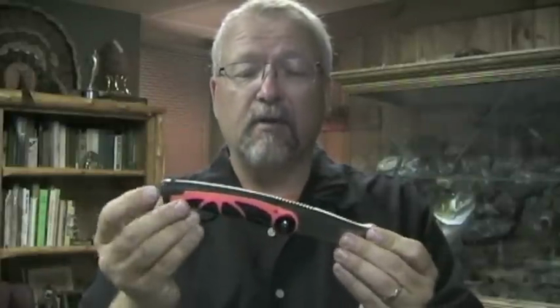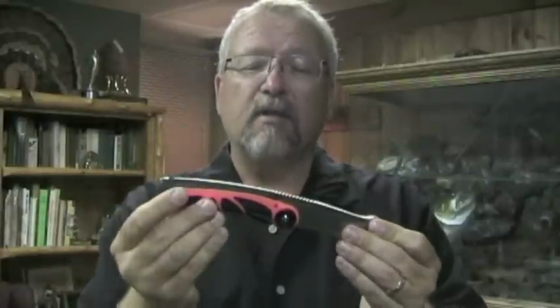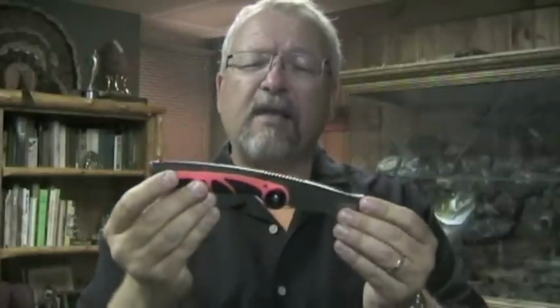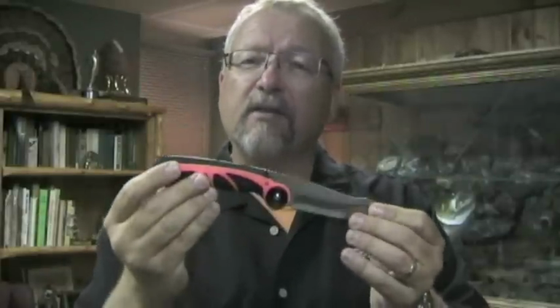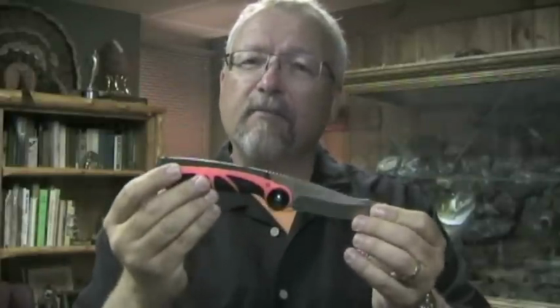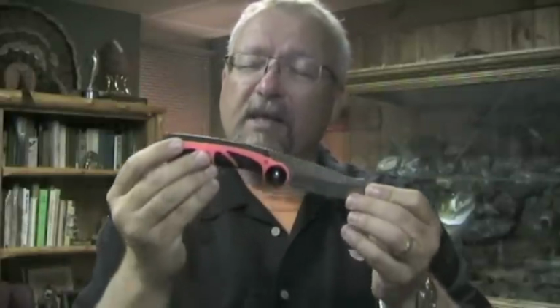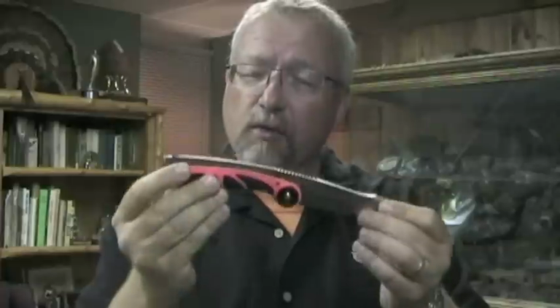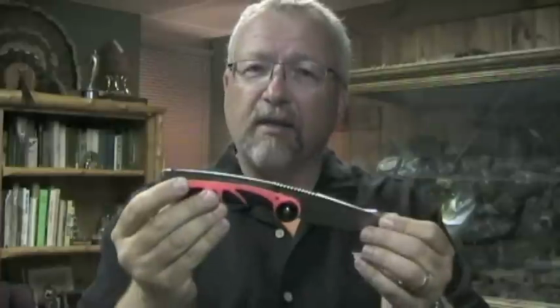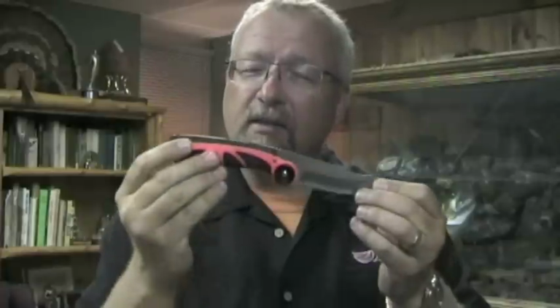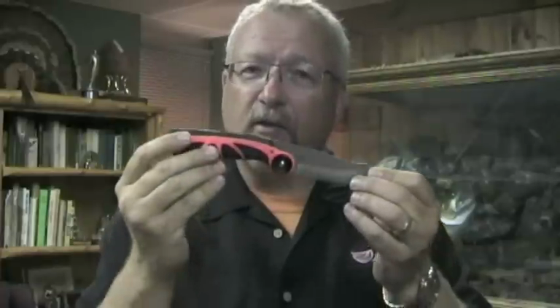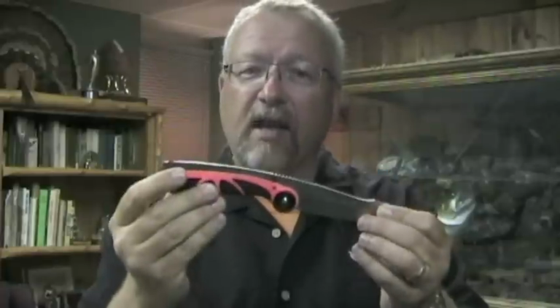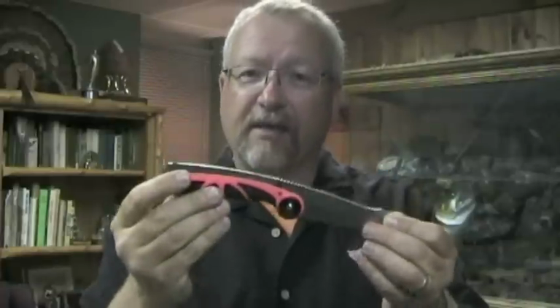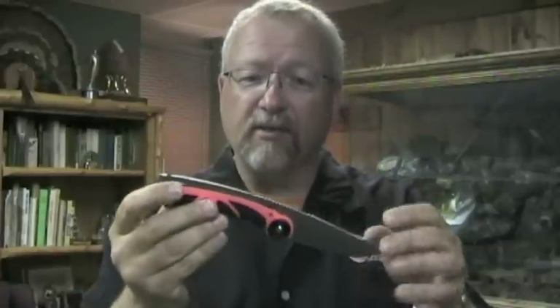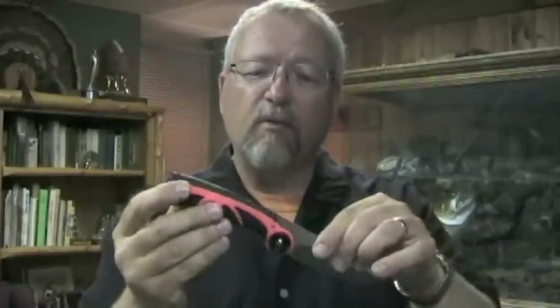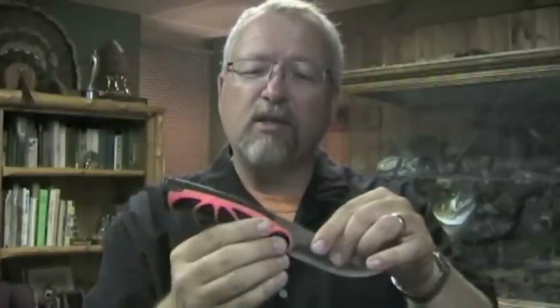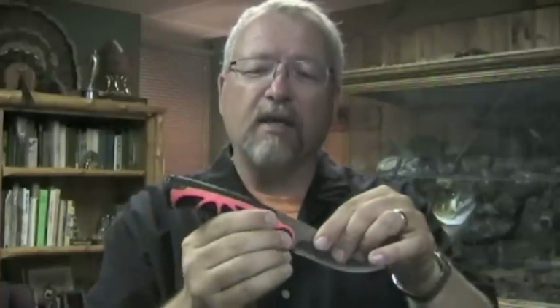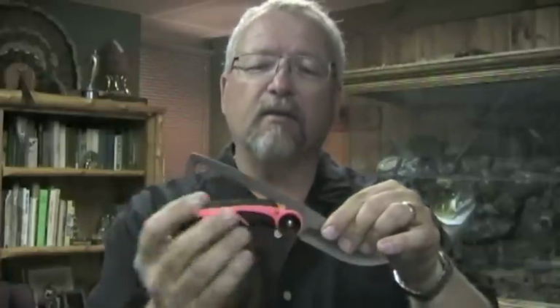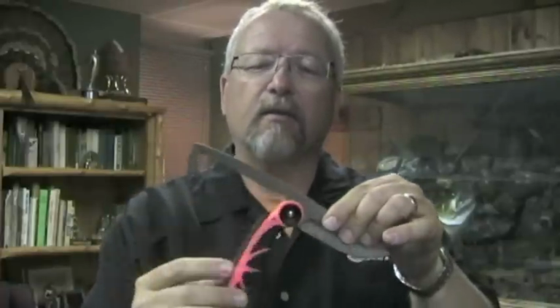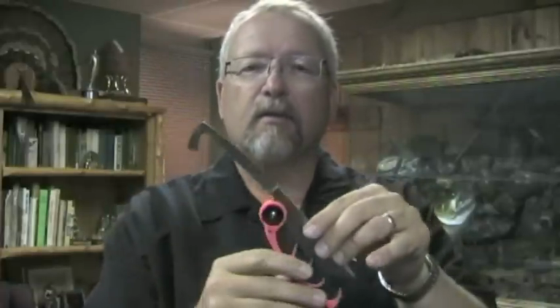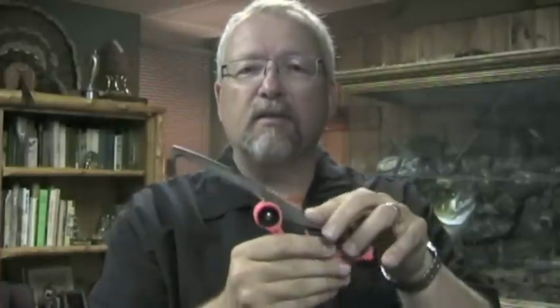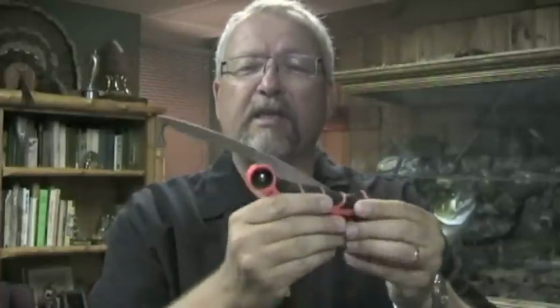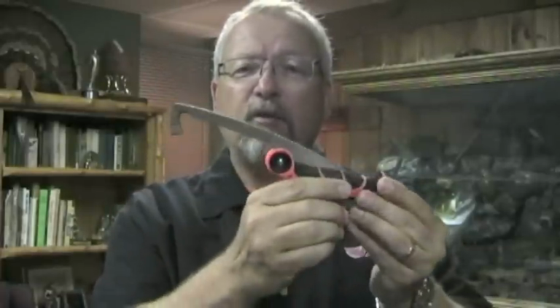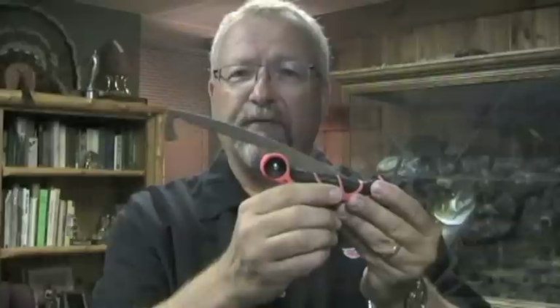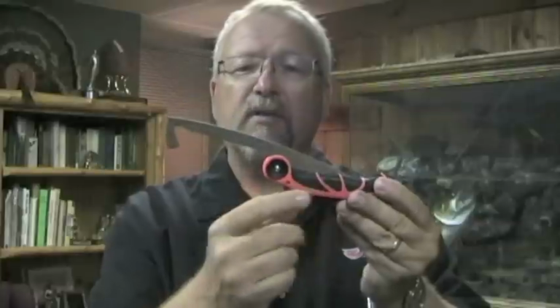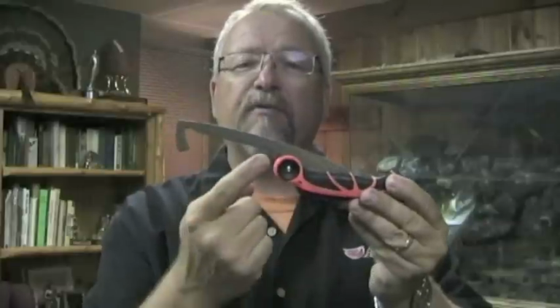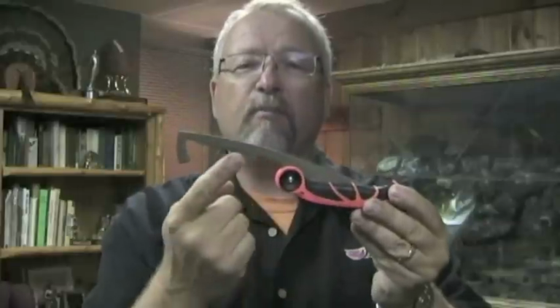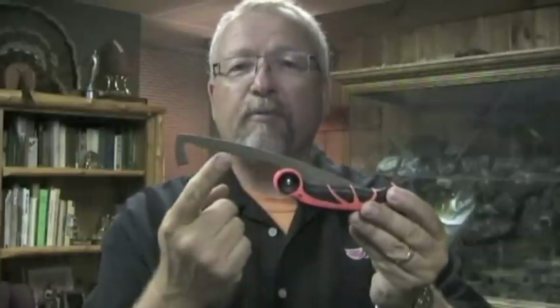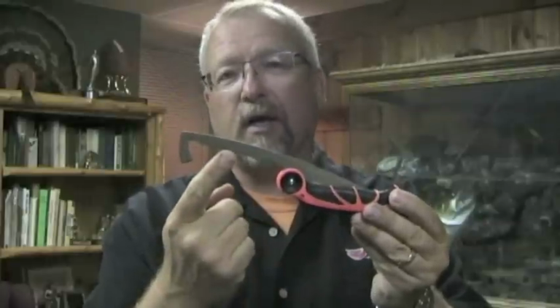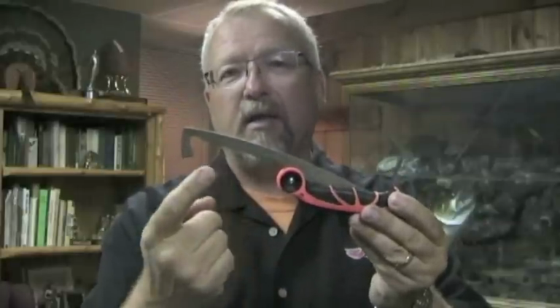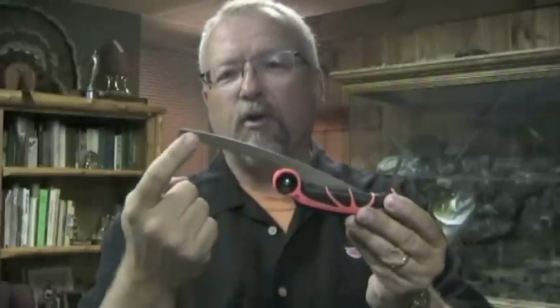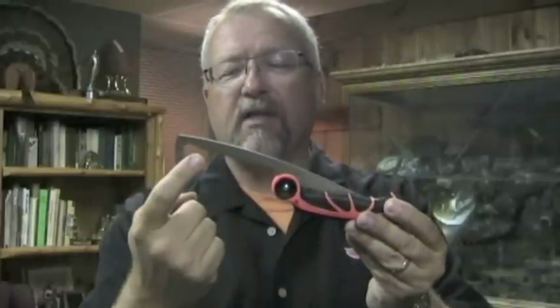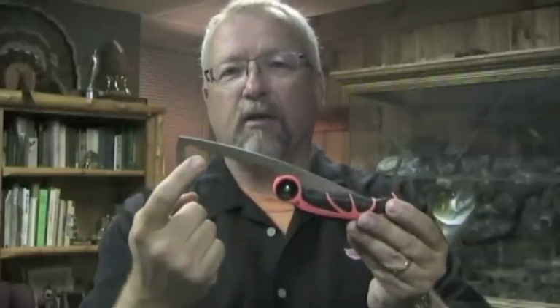What makes this unique isn't just that it's a great knife as is. What makes it unique is that the handle pivots, revealing a bone ripper saw and an oversized gut hook.